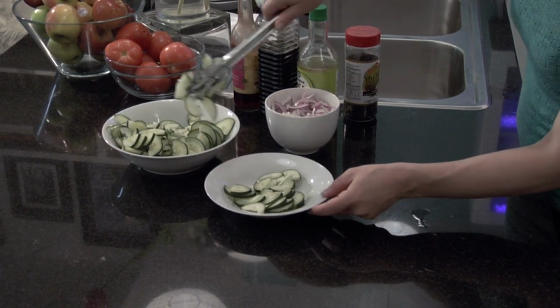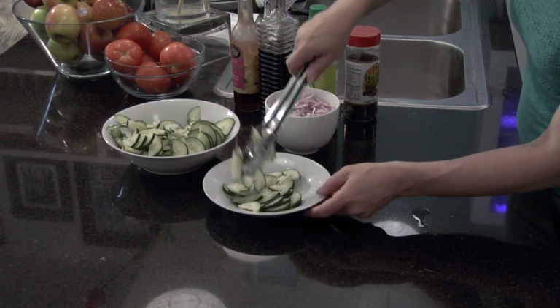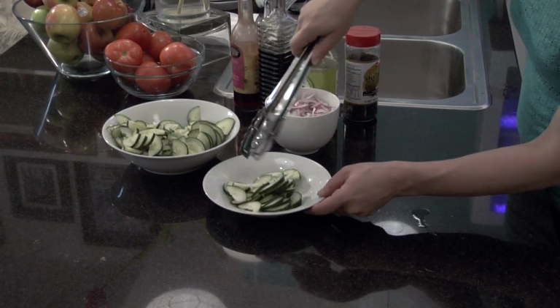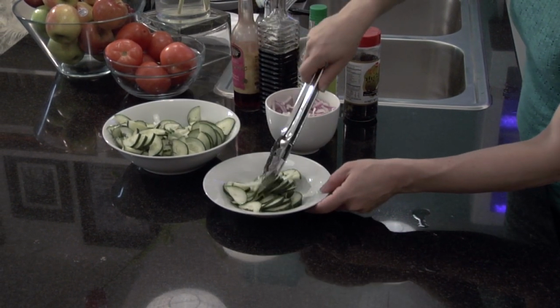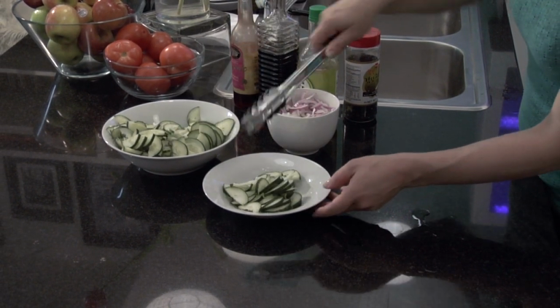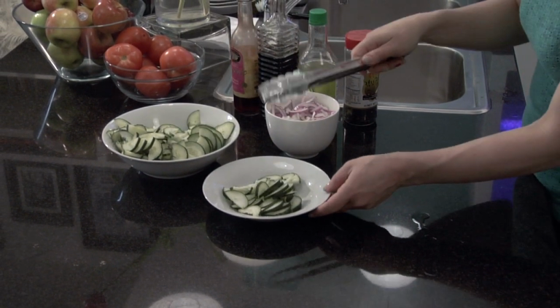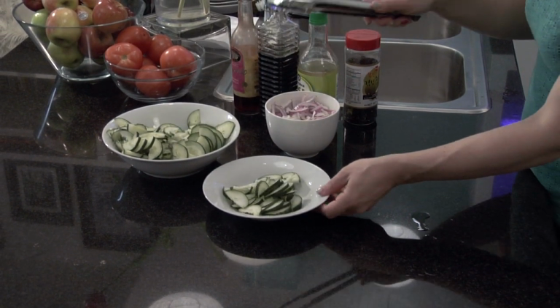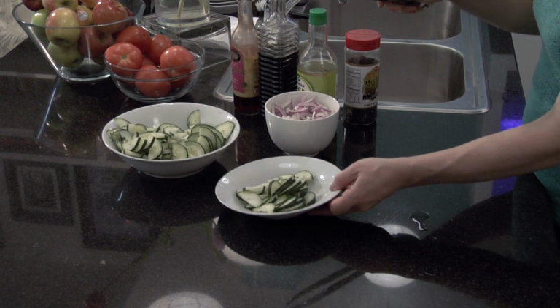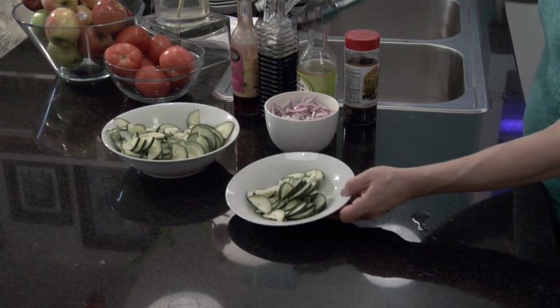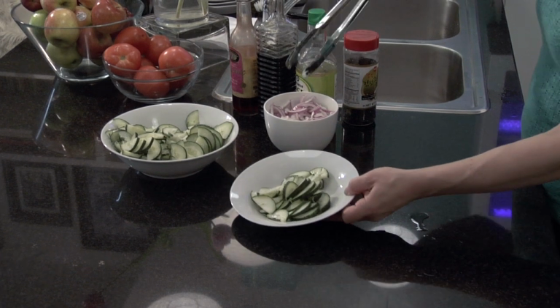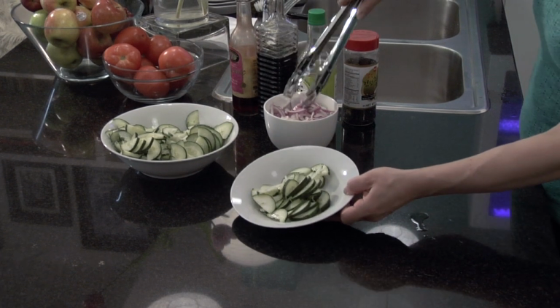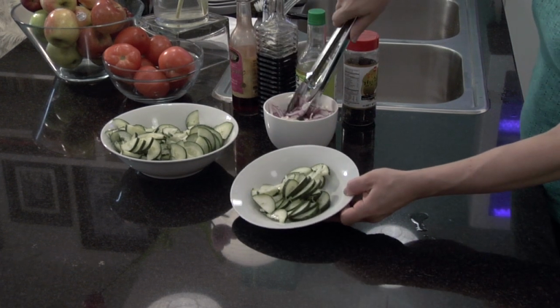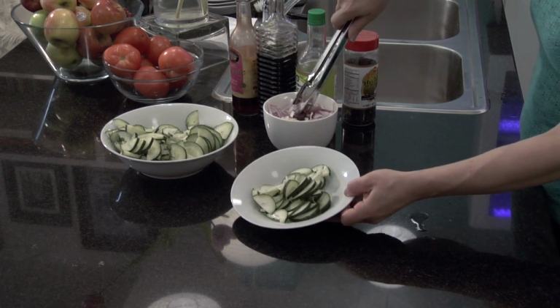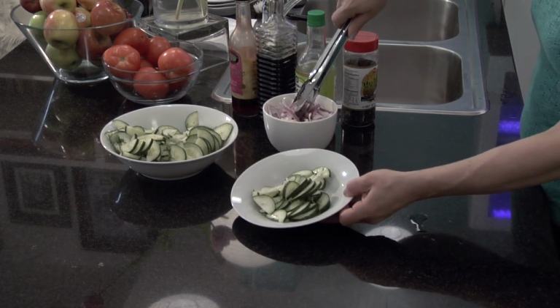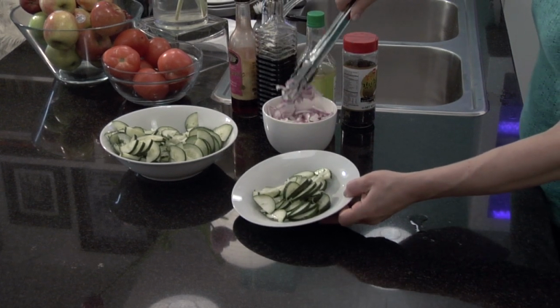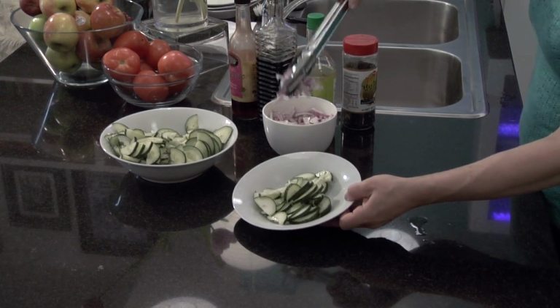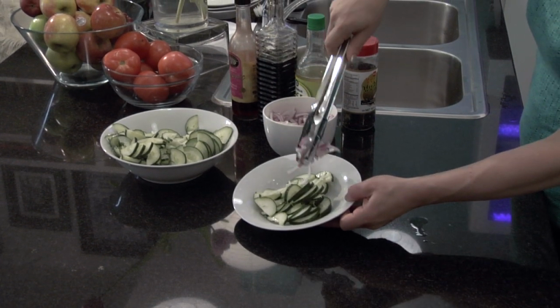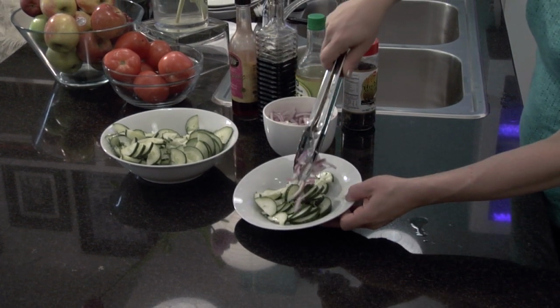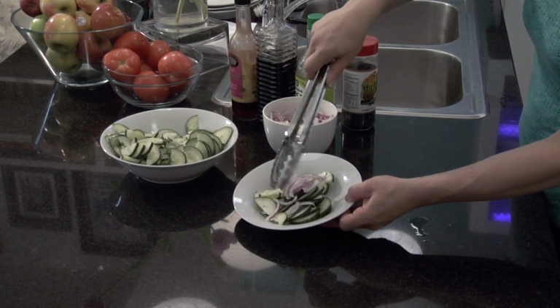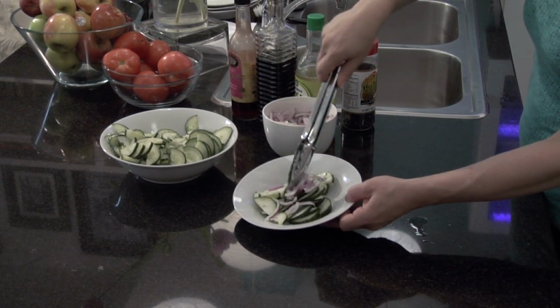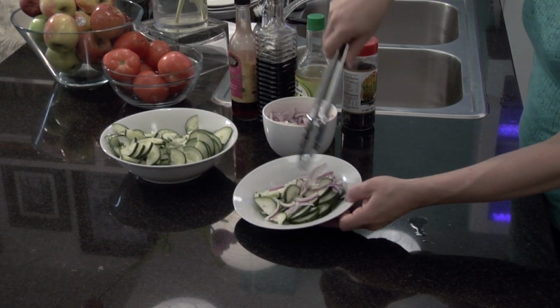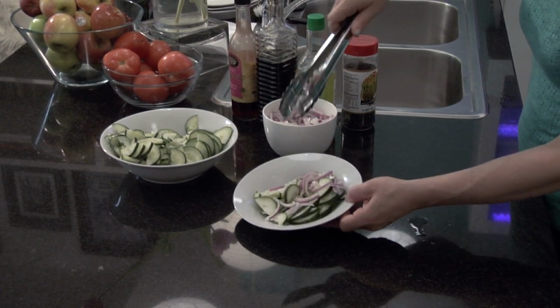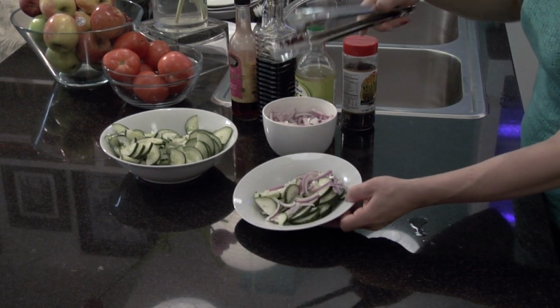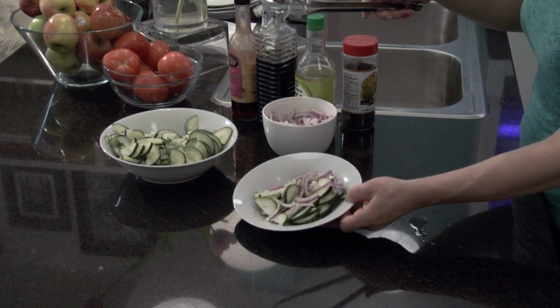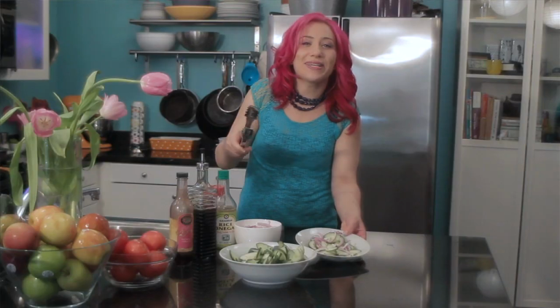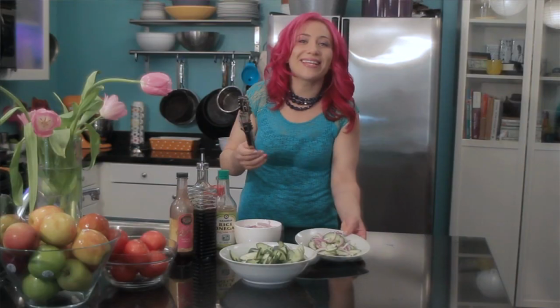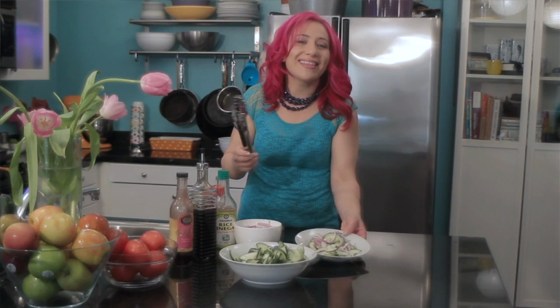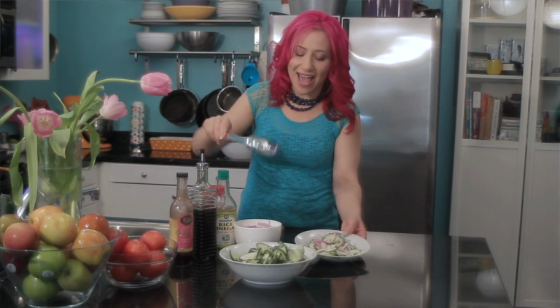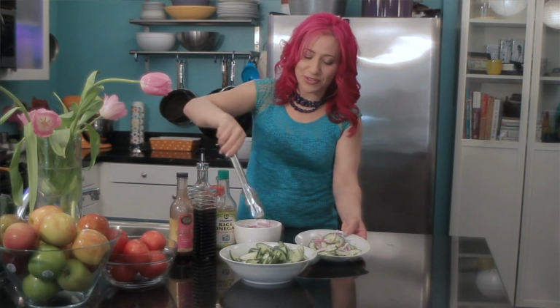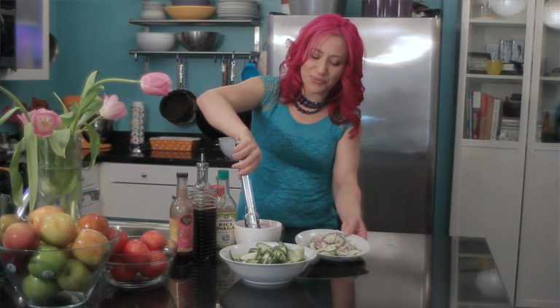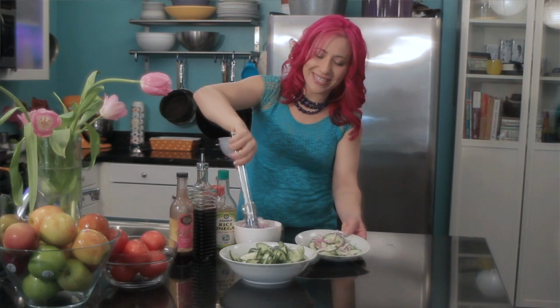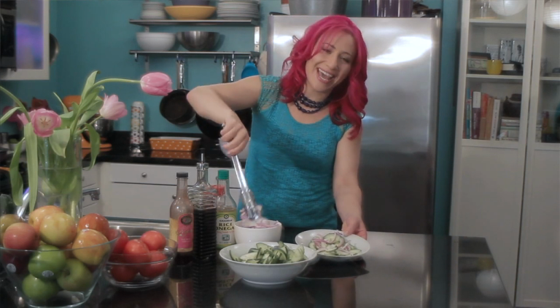Now I'm just going to add a little bit of chopped onion to my bowl. Today I'm using red onions because I like that extra sweet kick.